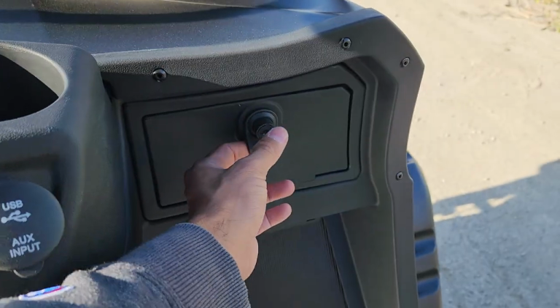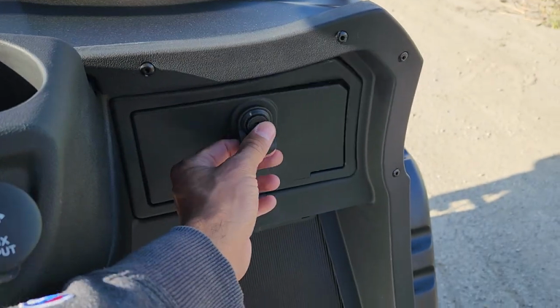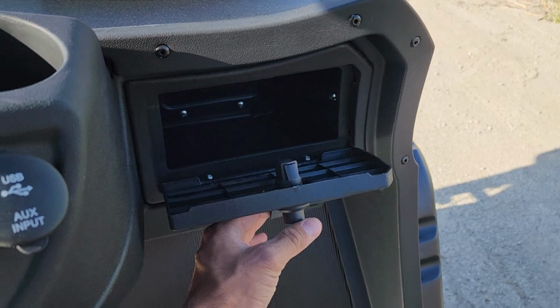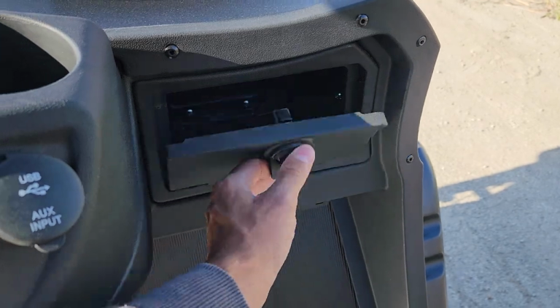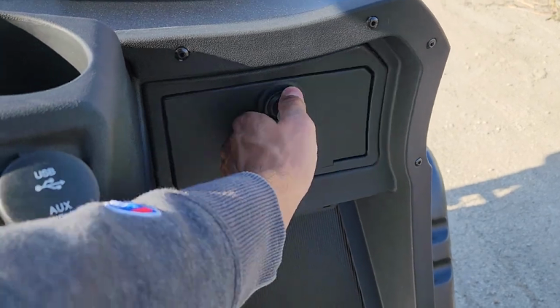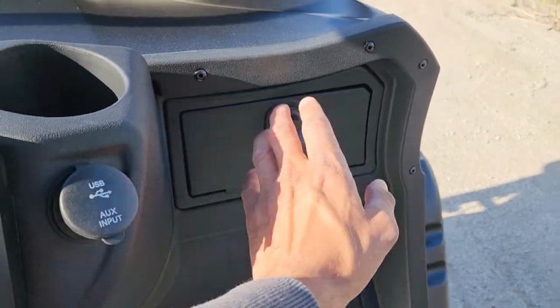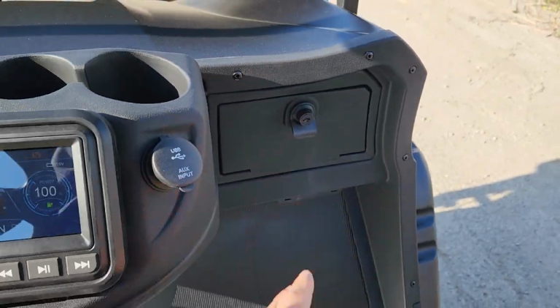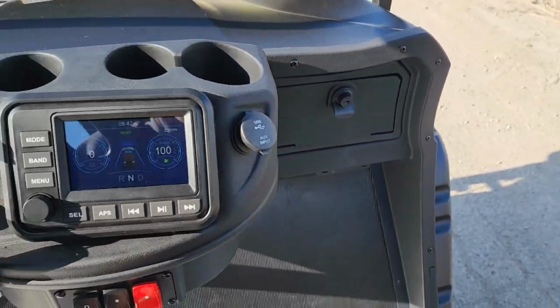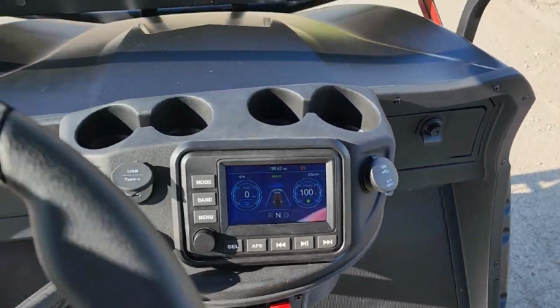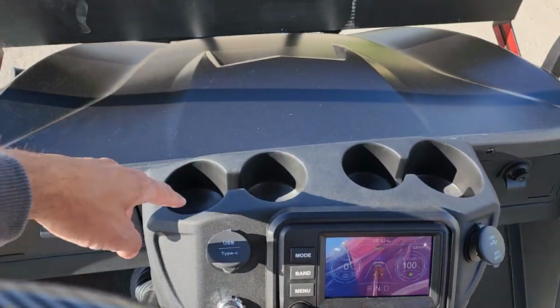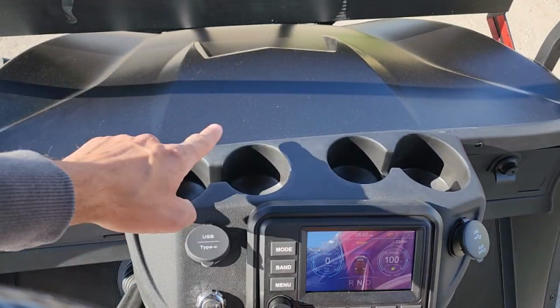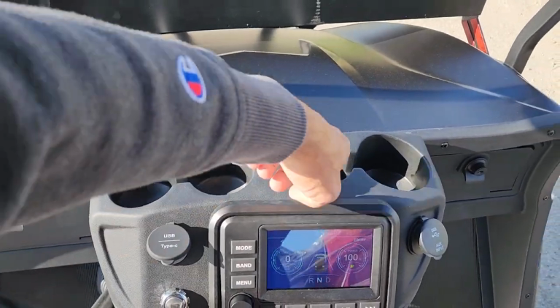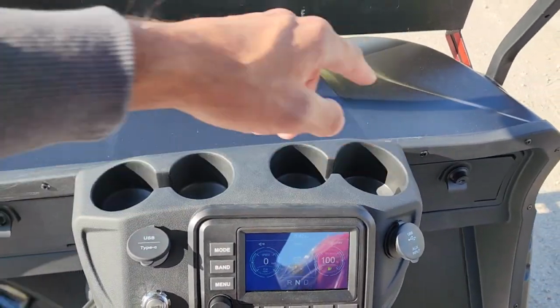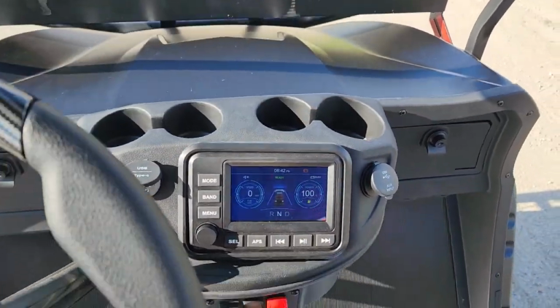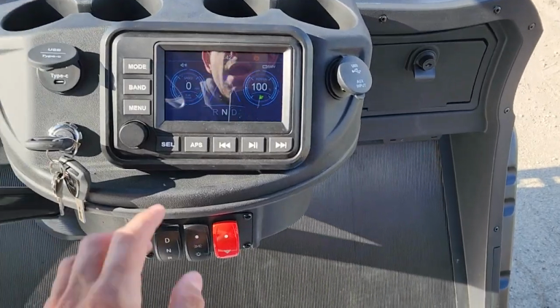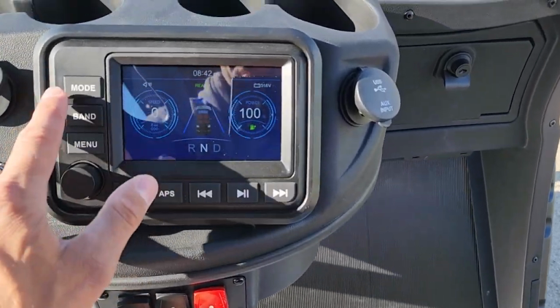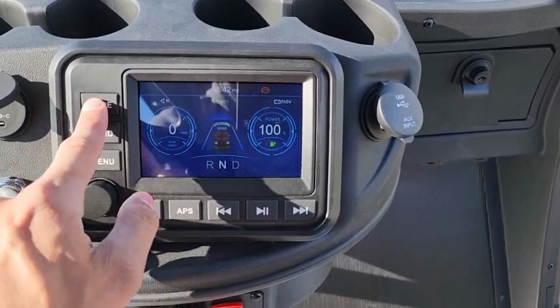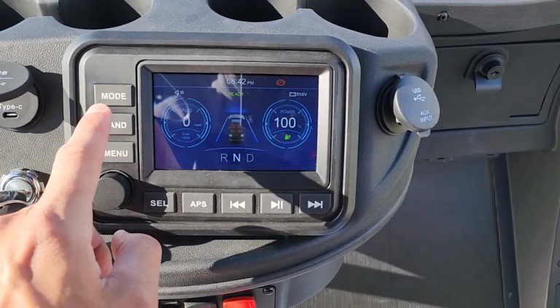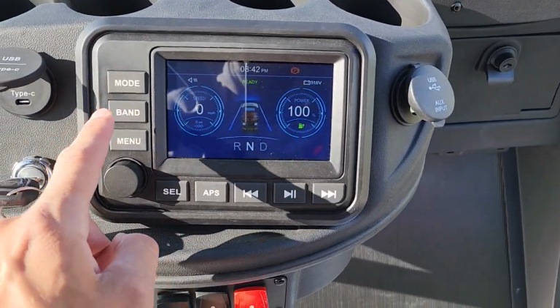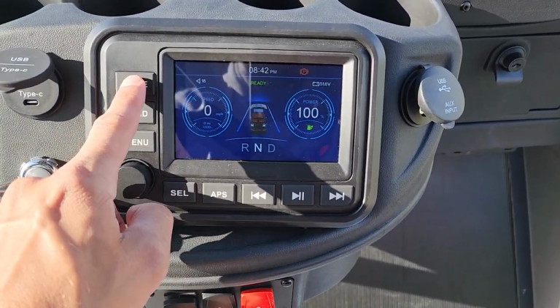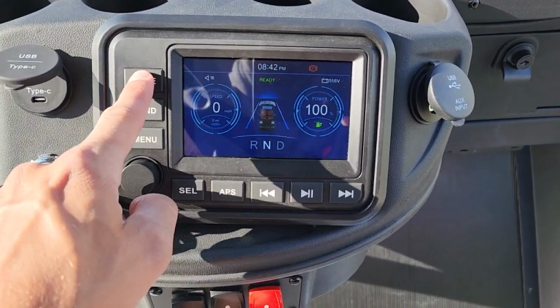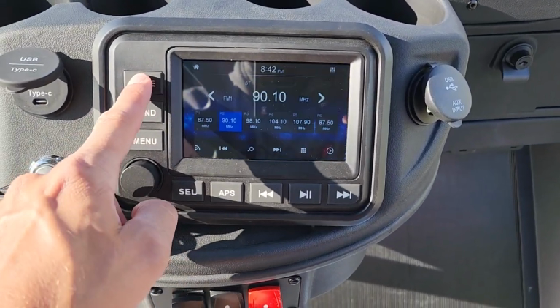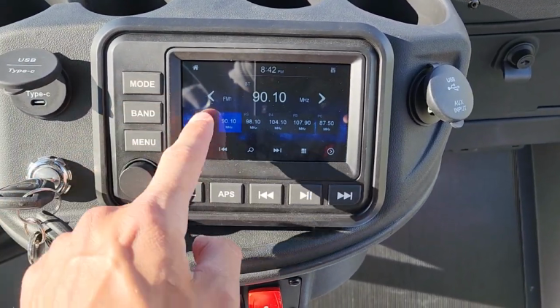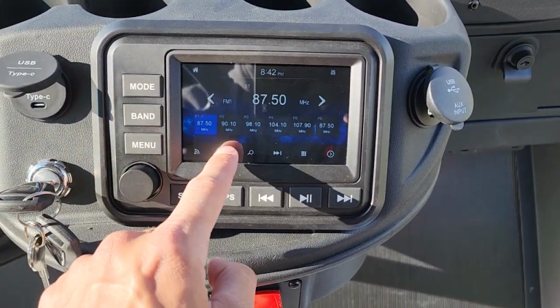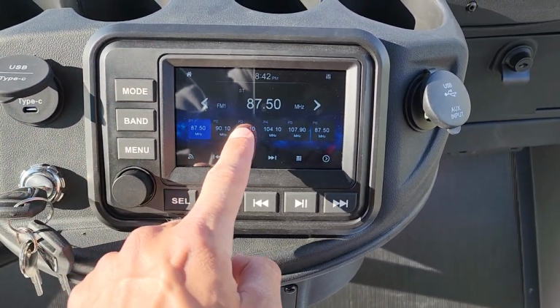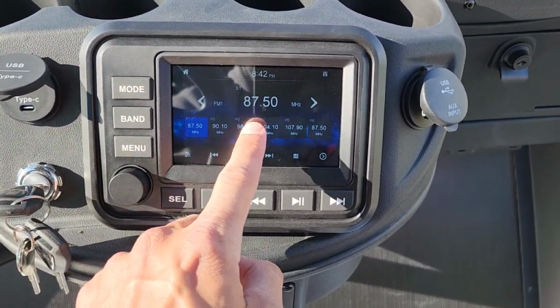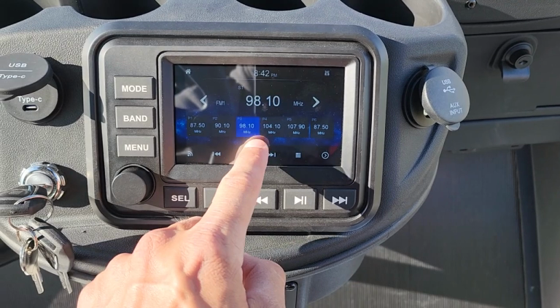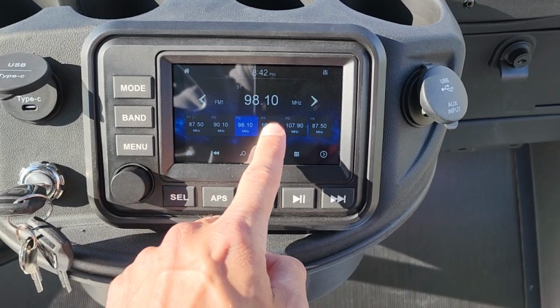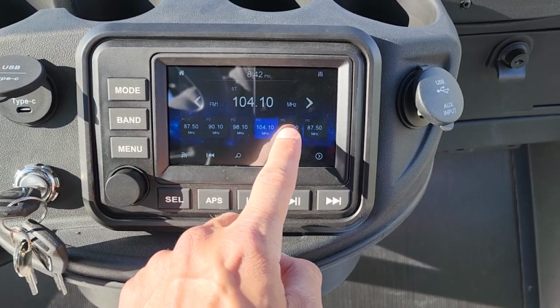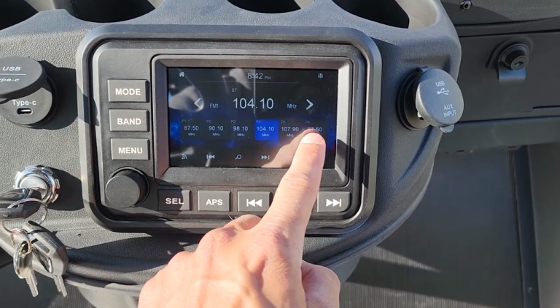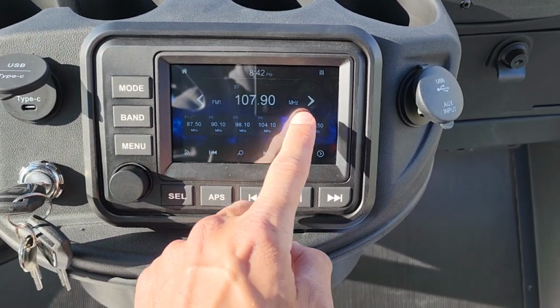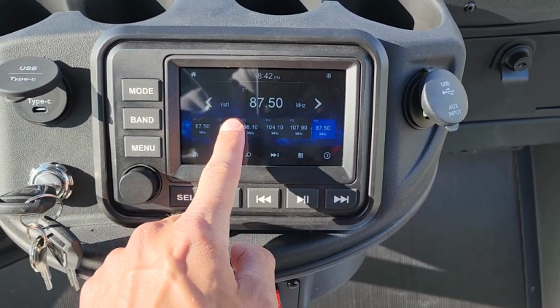You also have your locking dash in the front — no others are going to have that. Cup holders right here as well. And this bad boy is actually touchscreen, so you can touch through the different stations and whatnot.